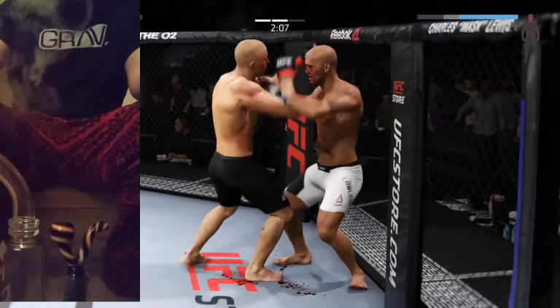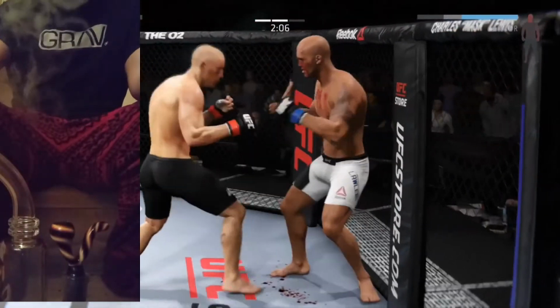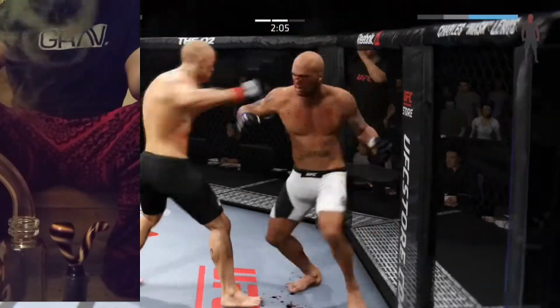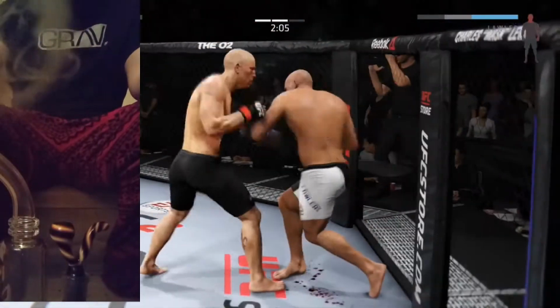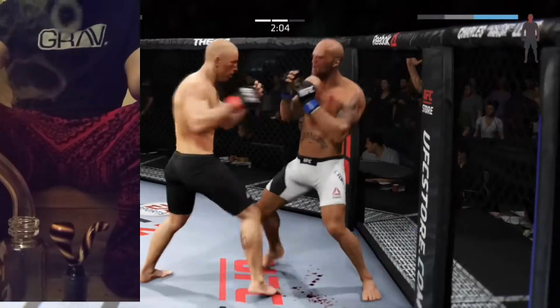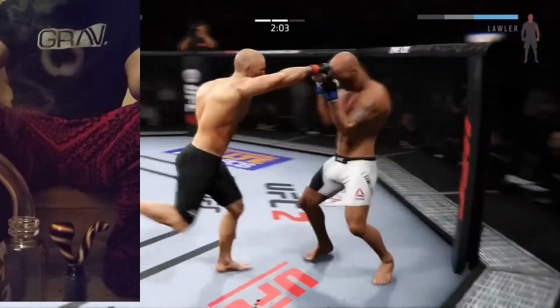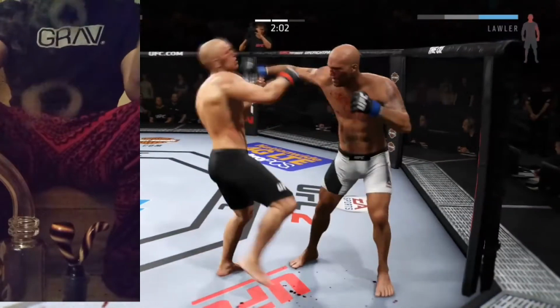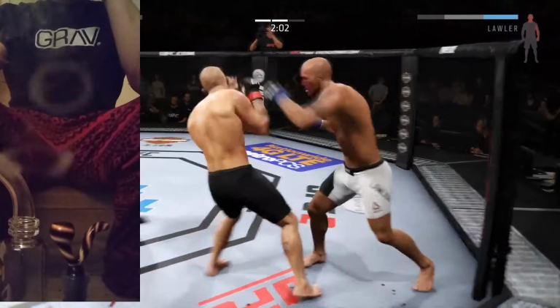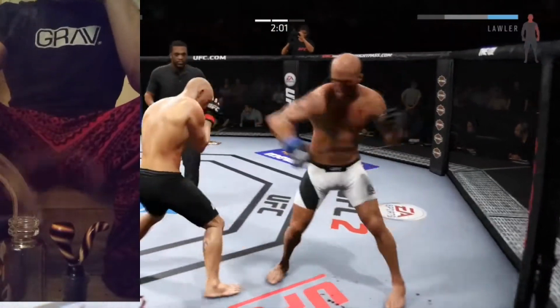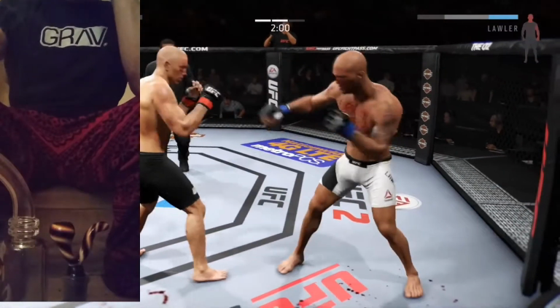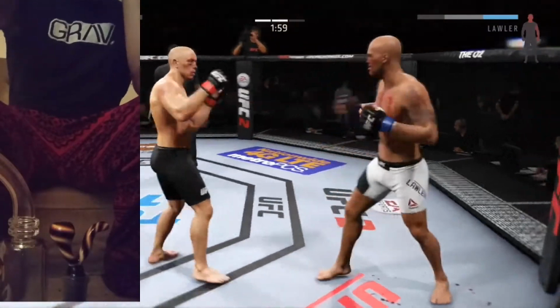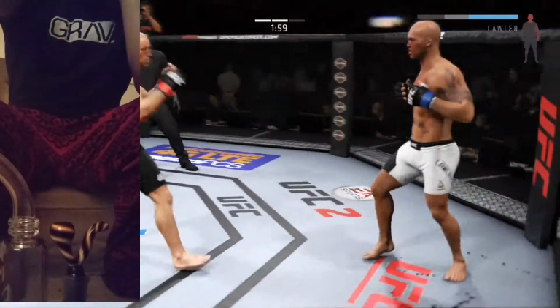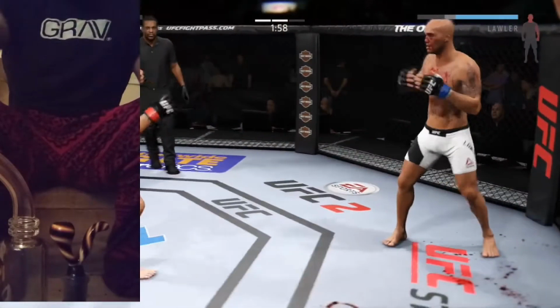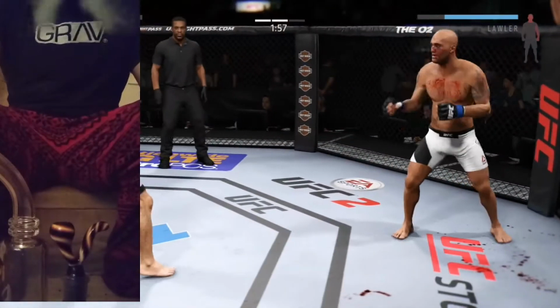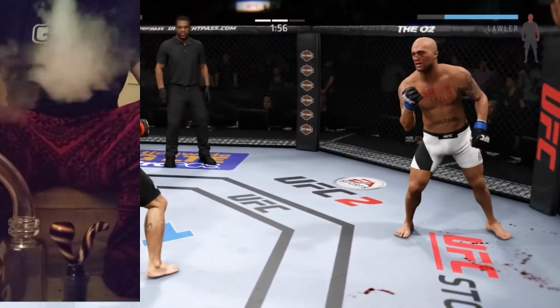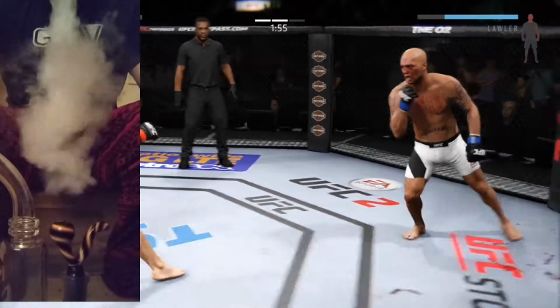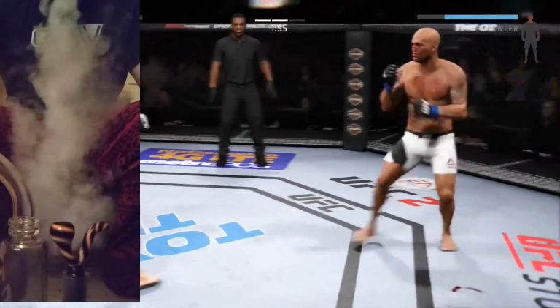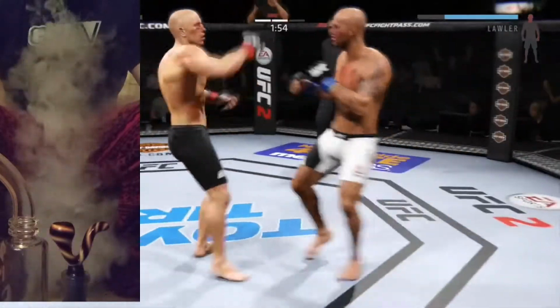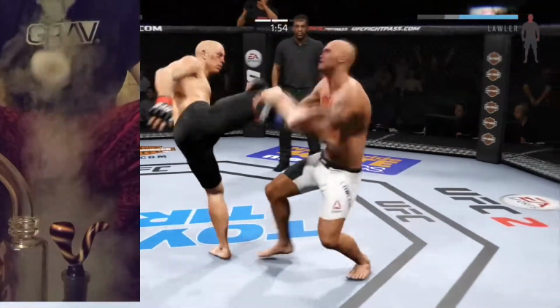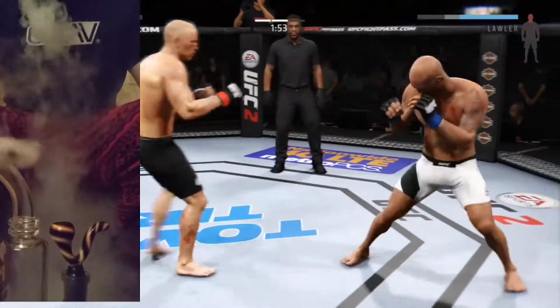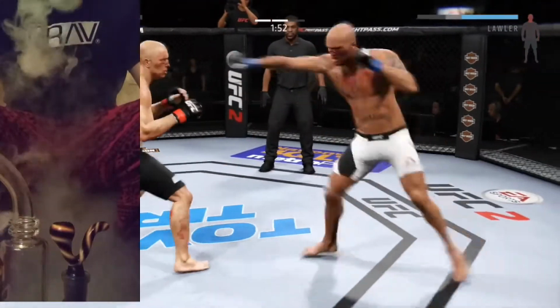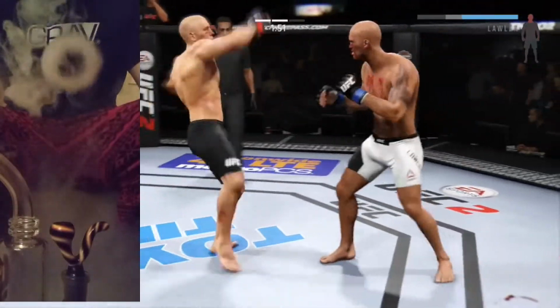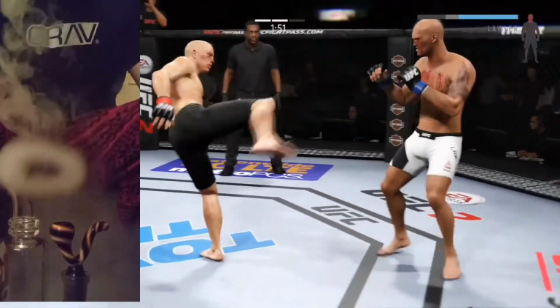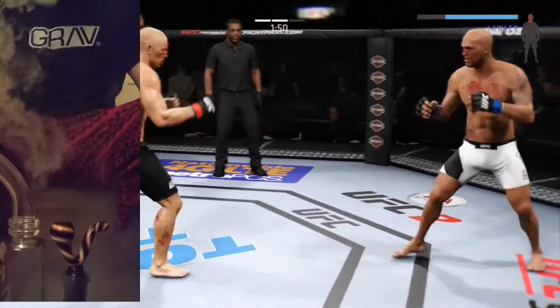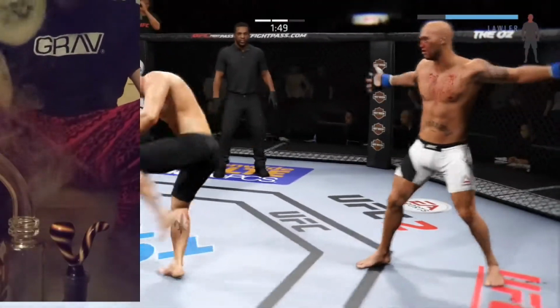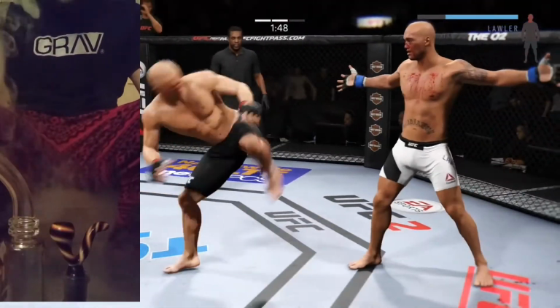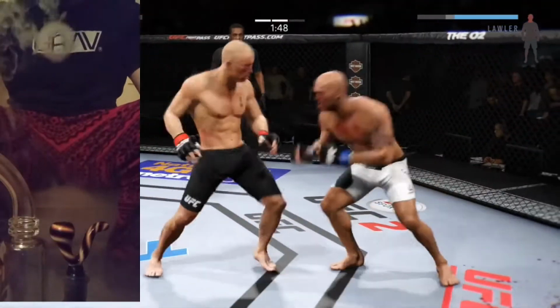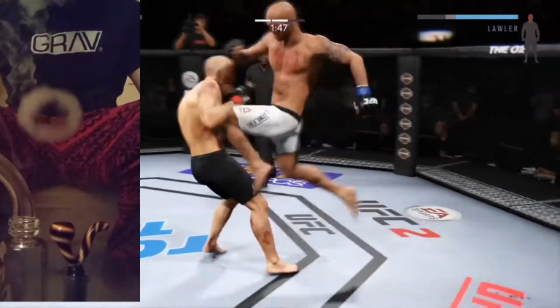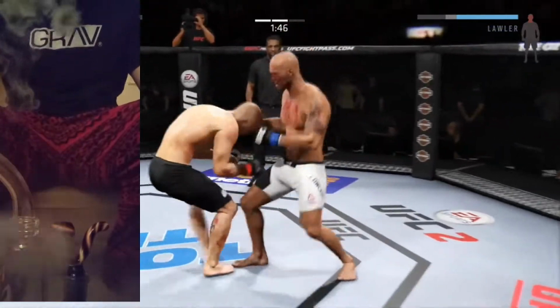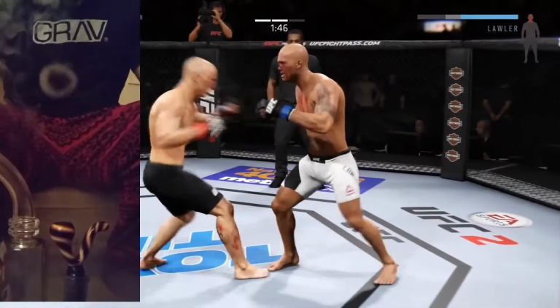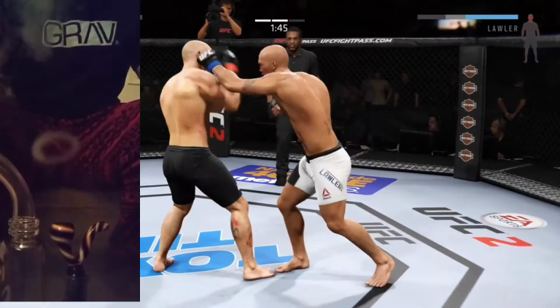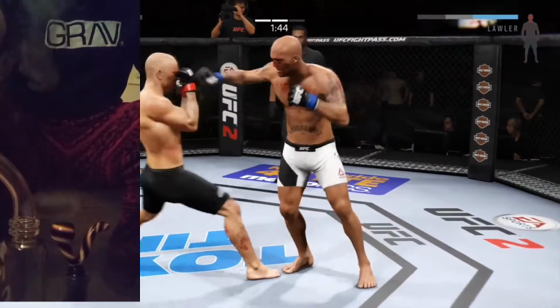They battled in the clinch, looking for a dominant position. And a good jab. He is in big trouble here. Look at that — that was a brutal knee to the body.